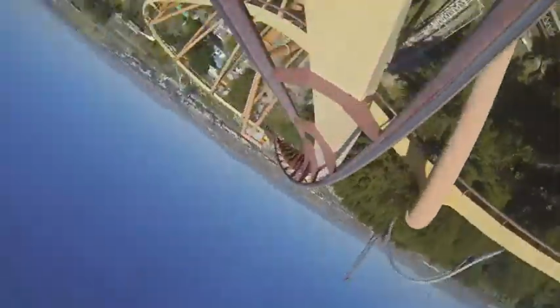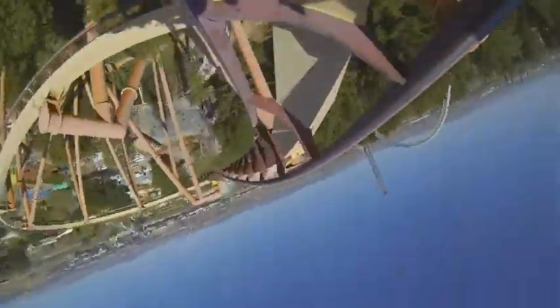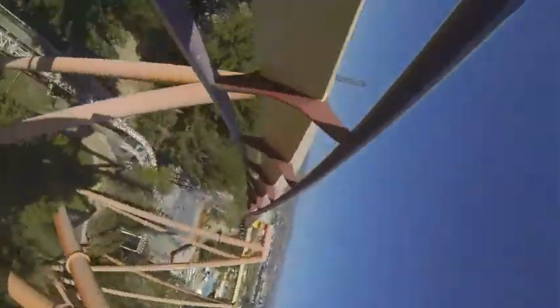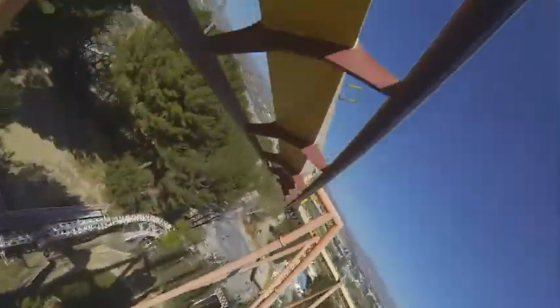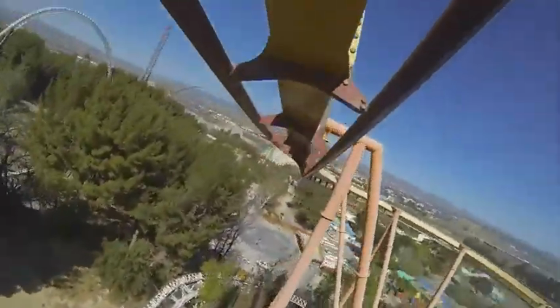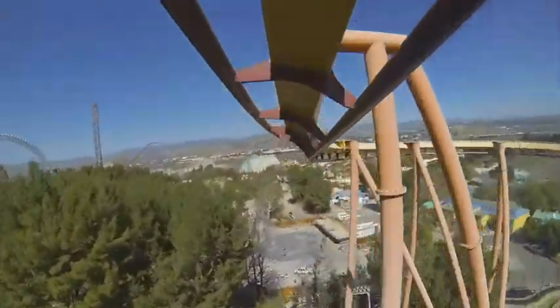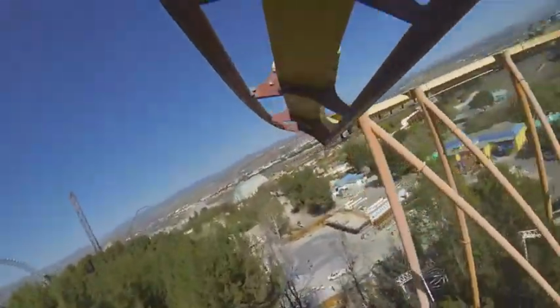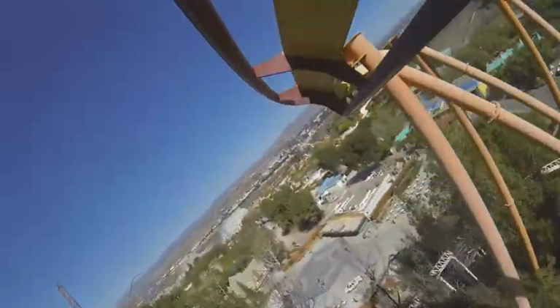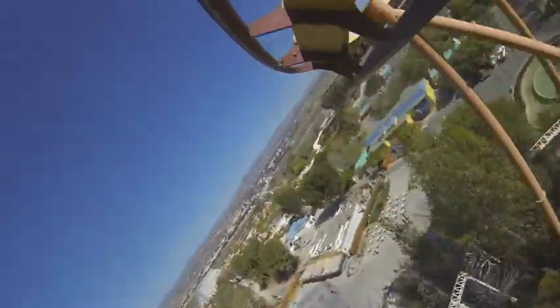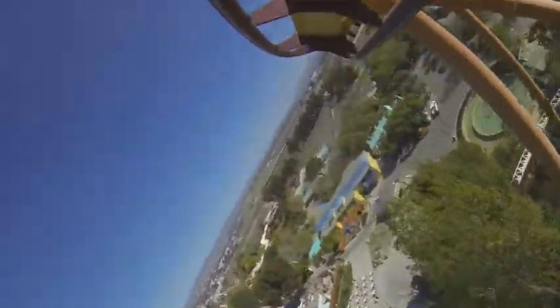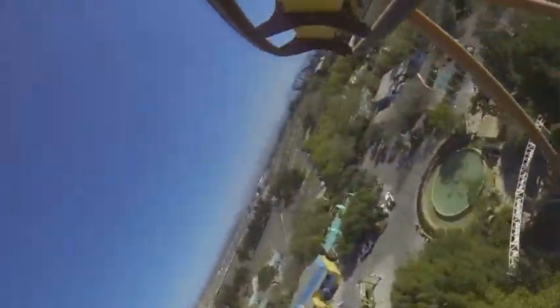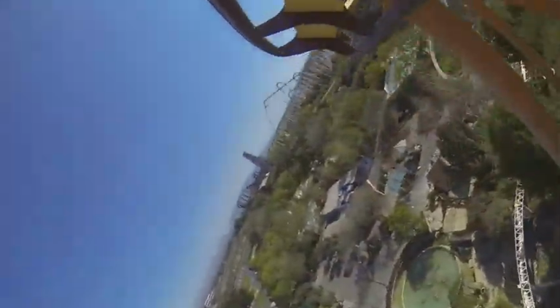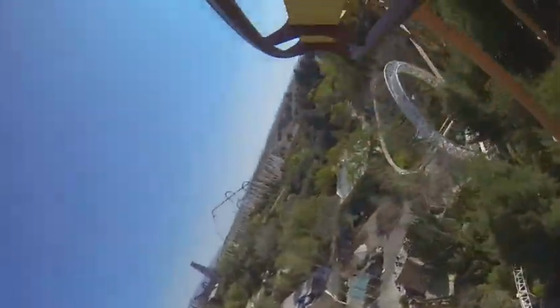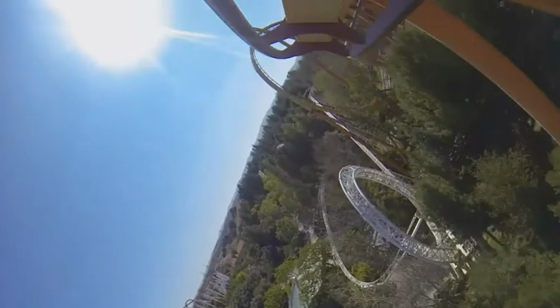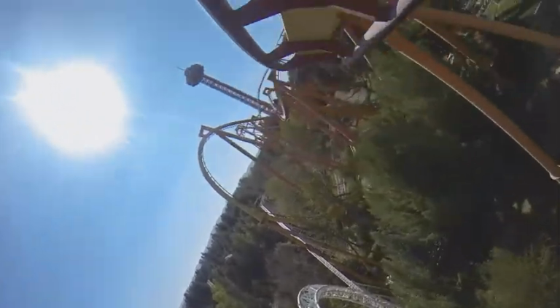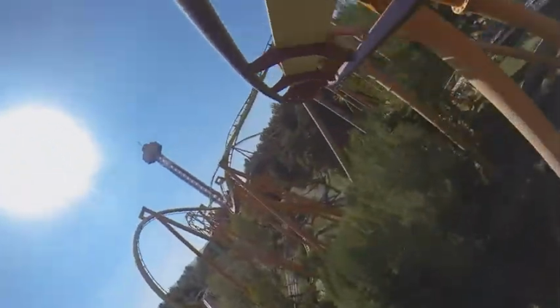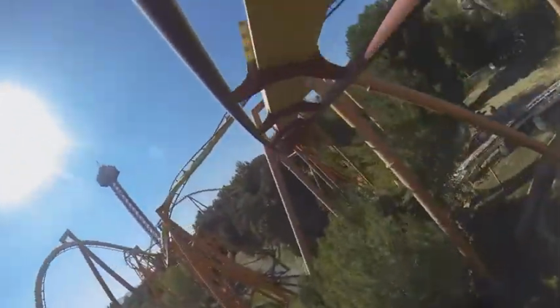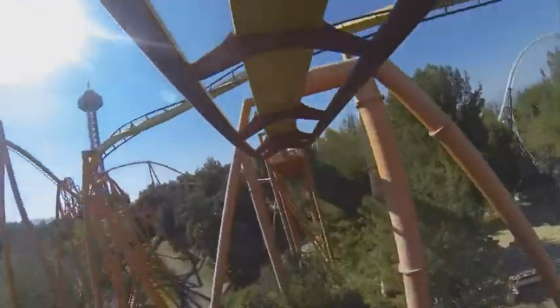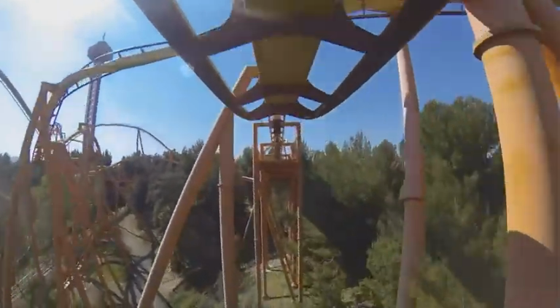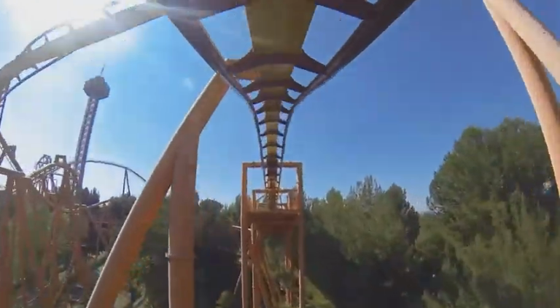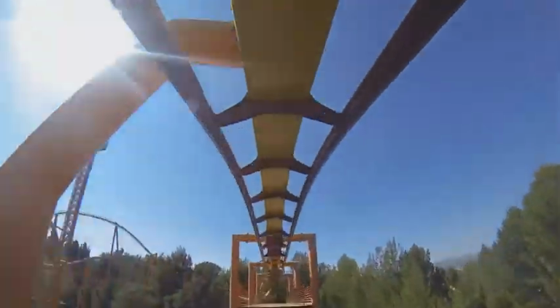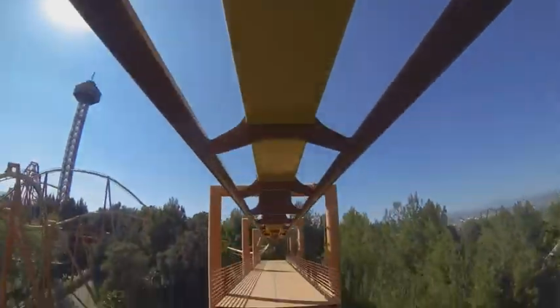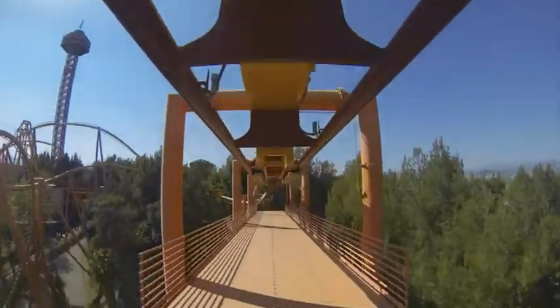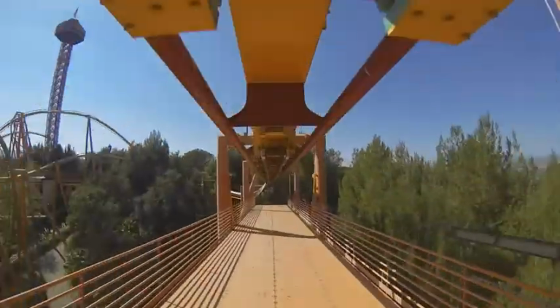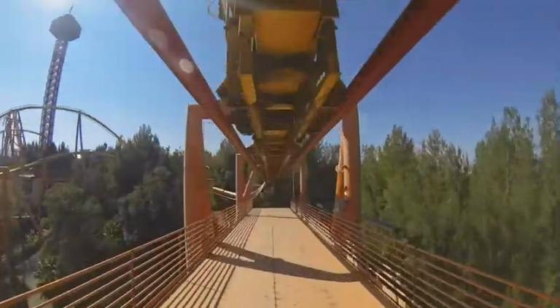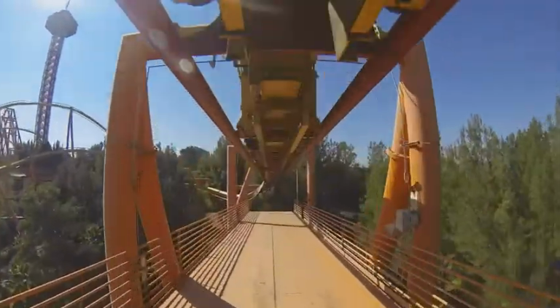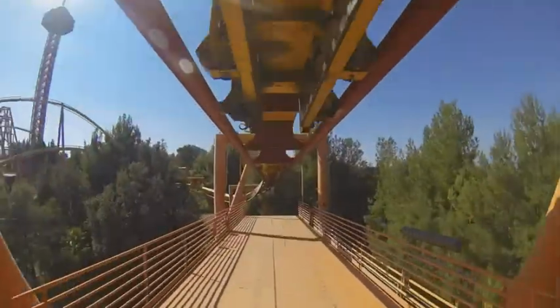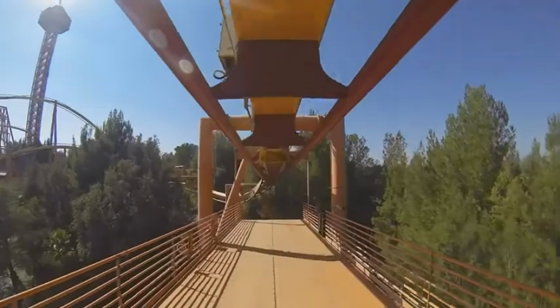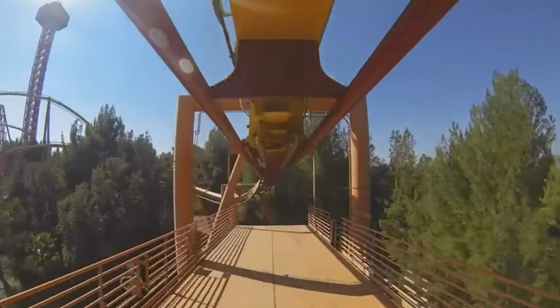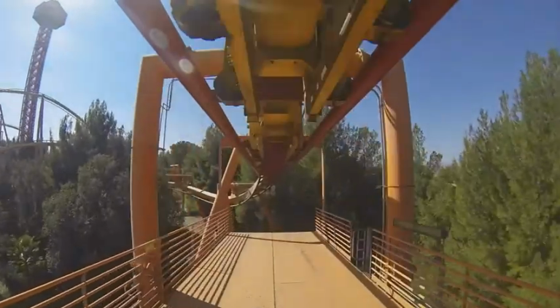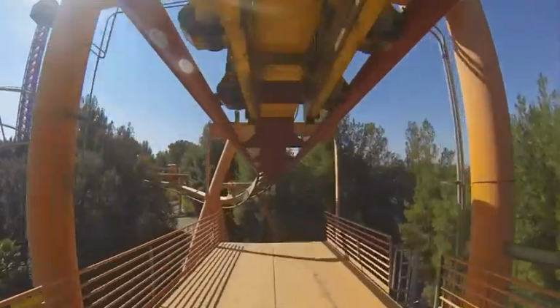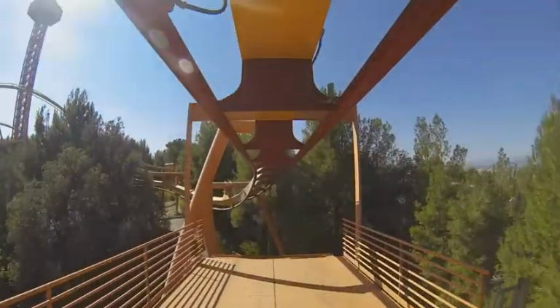Then you feel like you're flying a little bit more. You just kind of glide over Six Flags Magic Mountain, which is actually a very pretty park — I really quite like it. And you soar into the brakes there — well, I wouldn't say soar, but yeah.